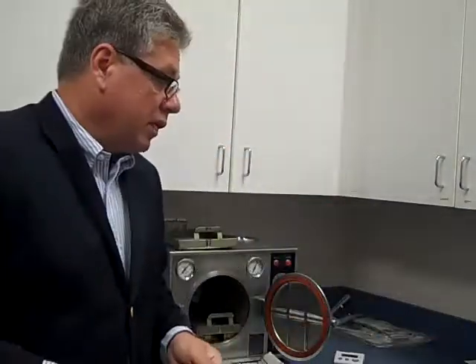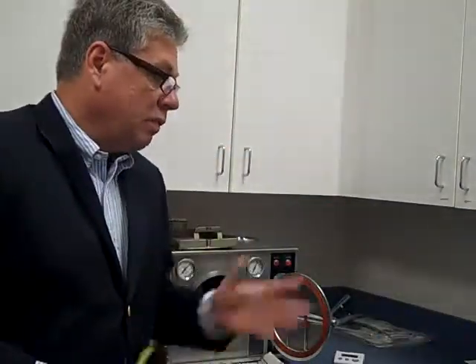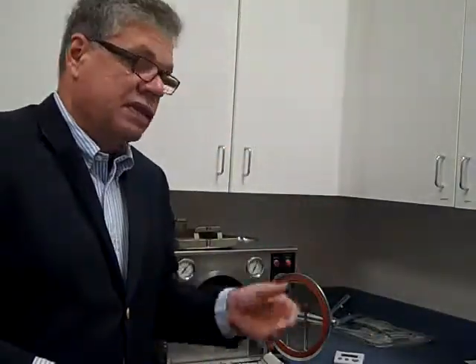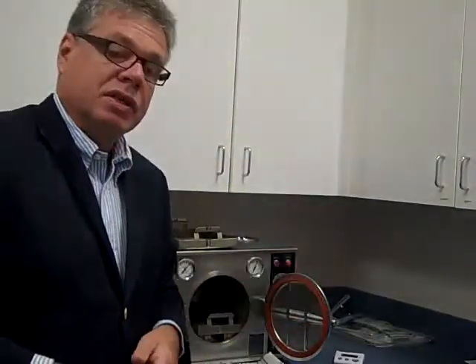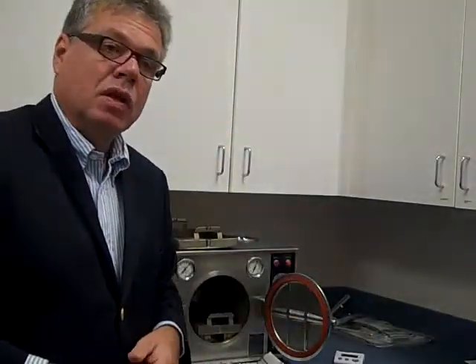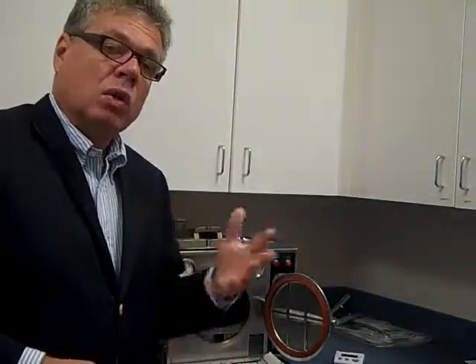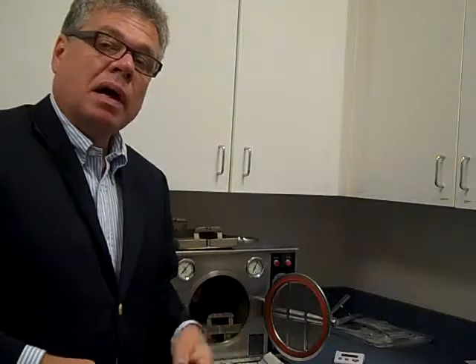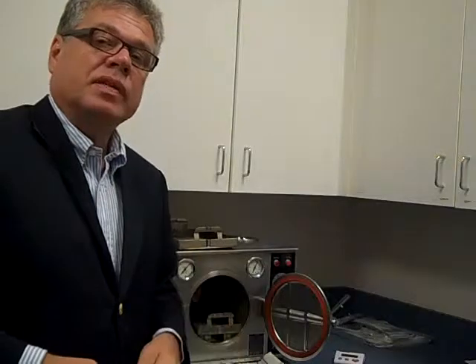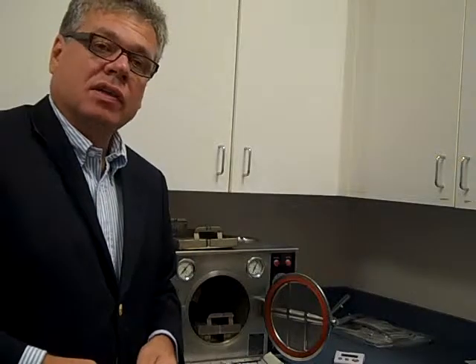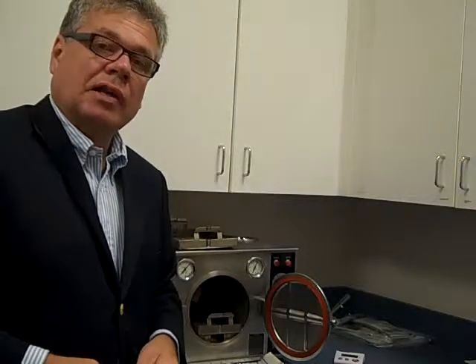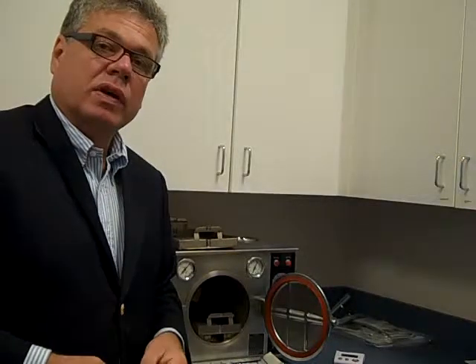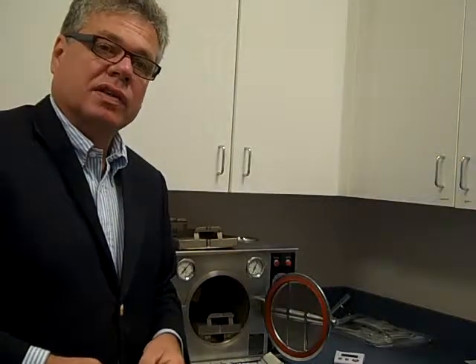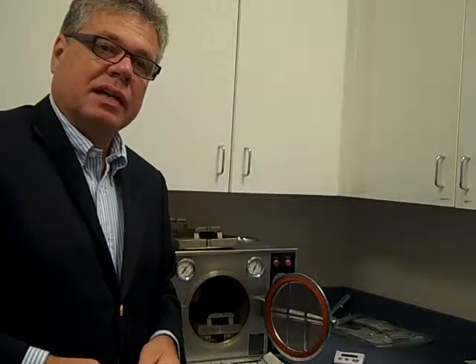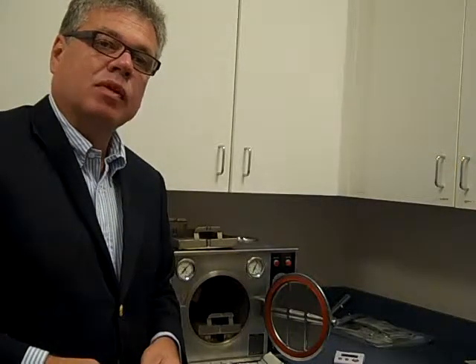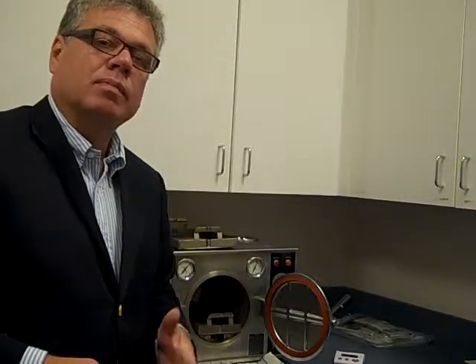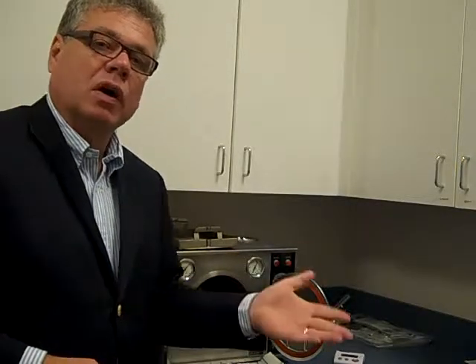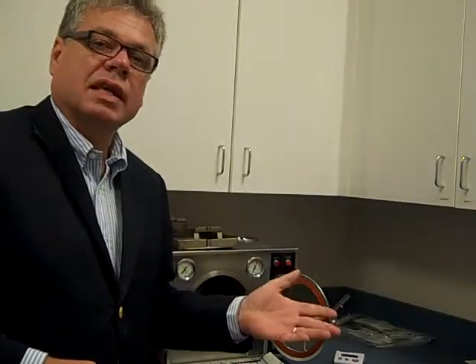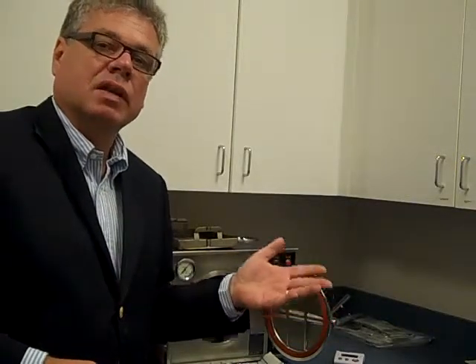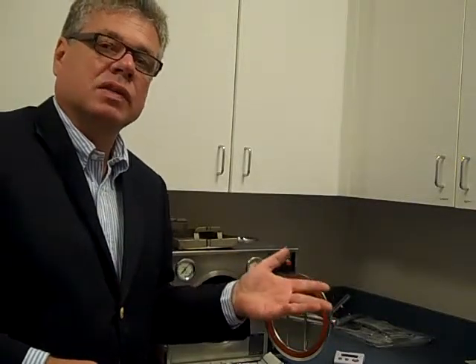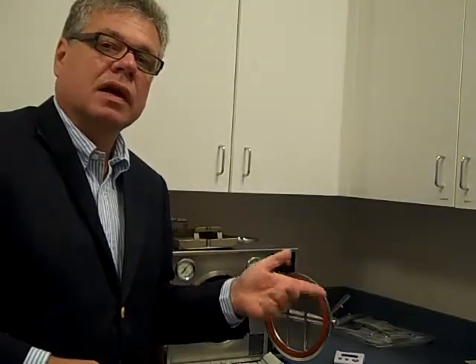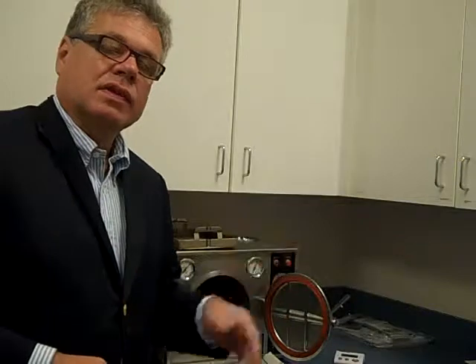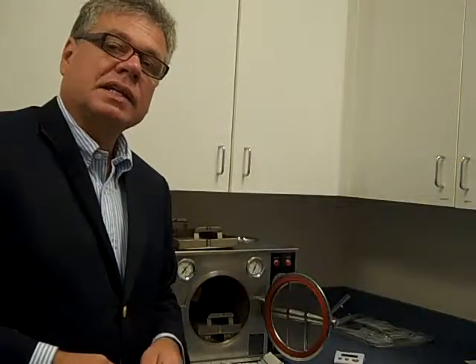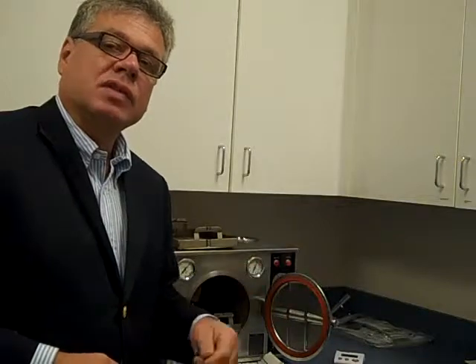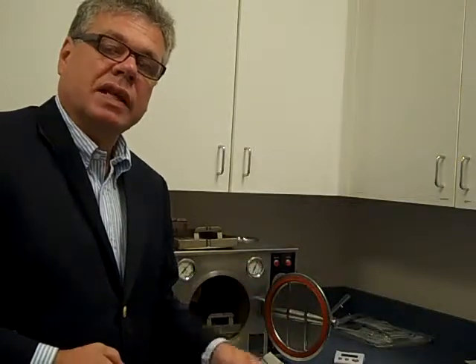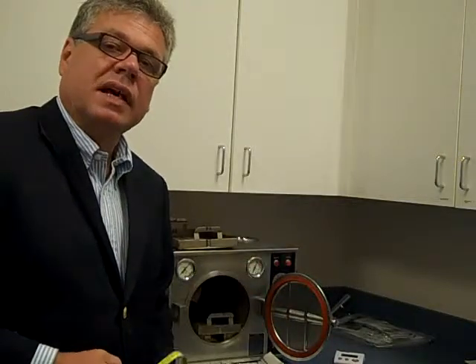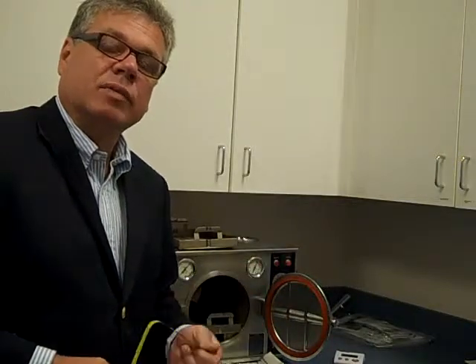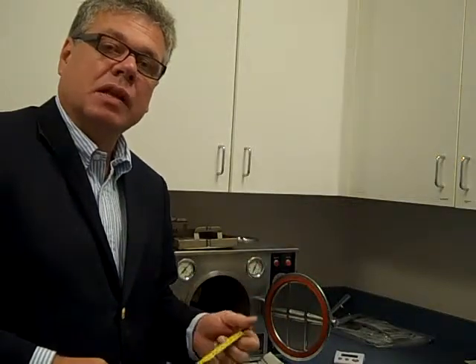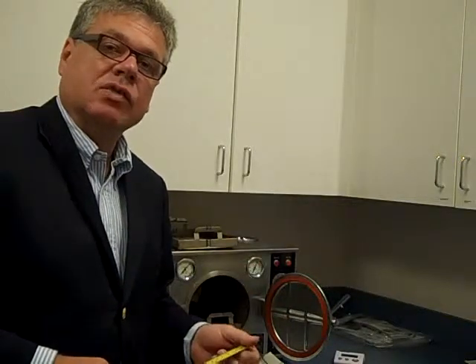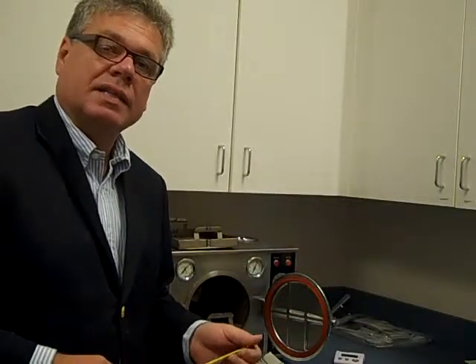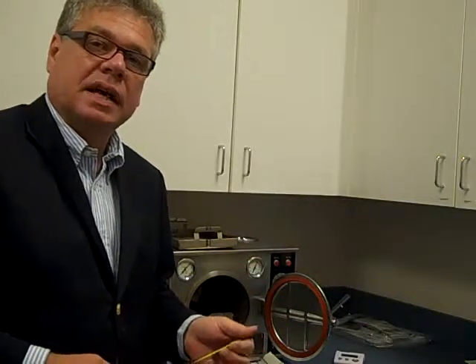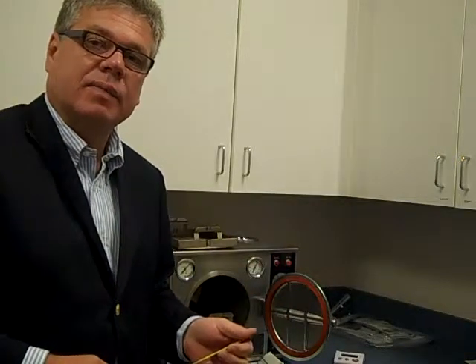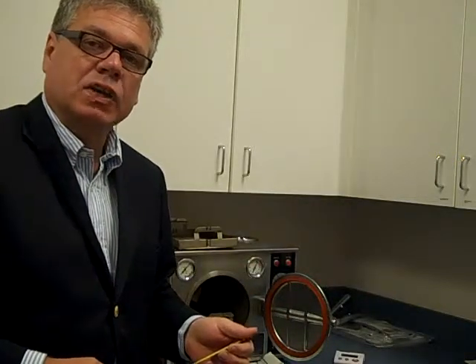They're both made of the same material. Go on my website, sterilizordorgaskets.com — you'll see both the OCM and the OCR. This is Jack Thomason. Until next time, from sterilizordorgaskets.com. Thank you.